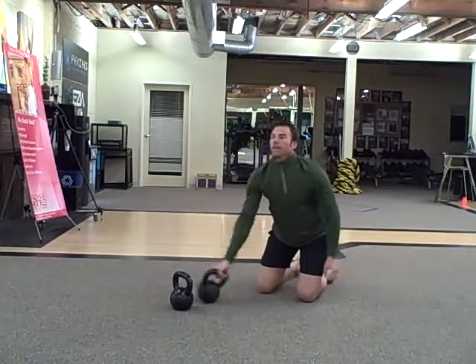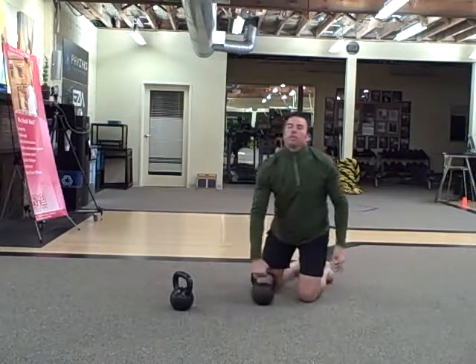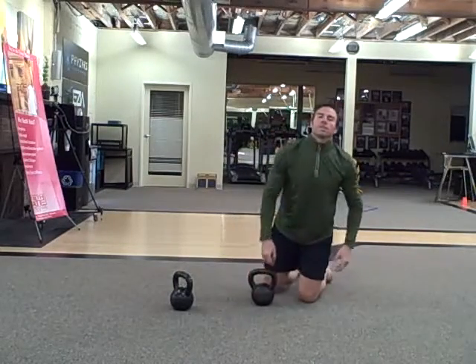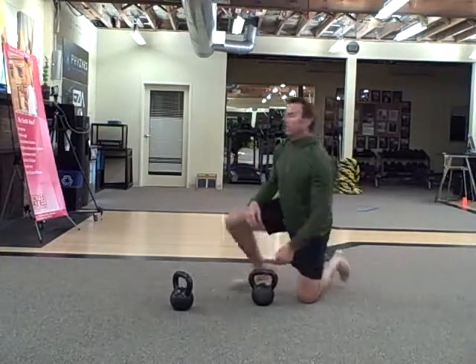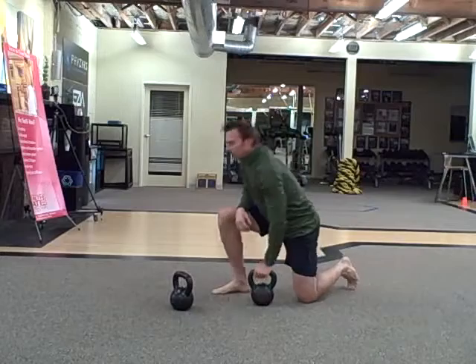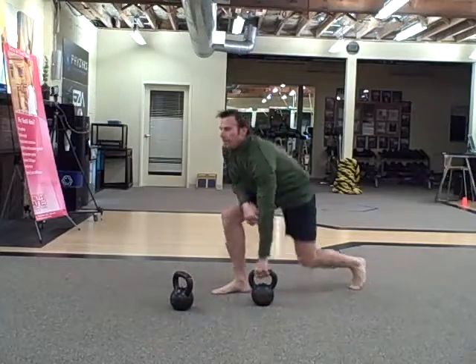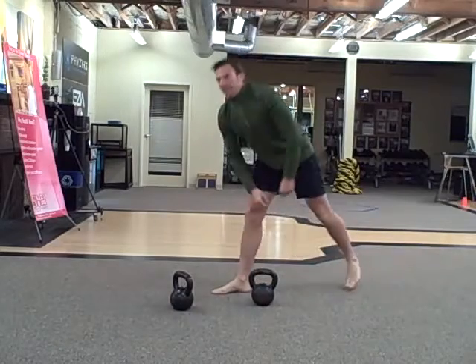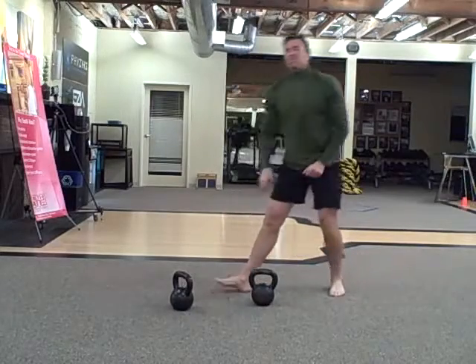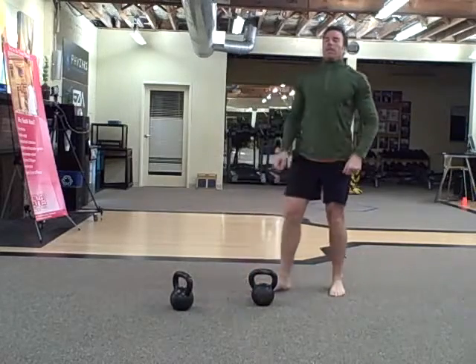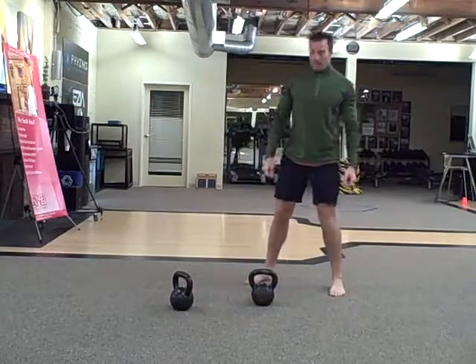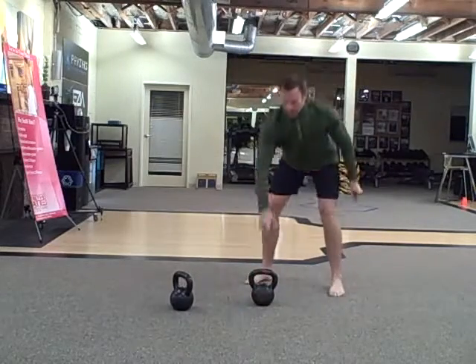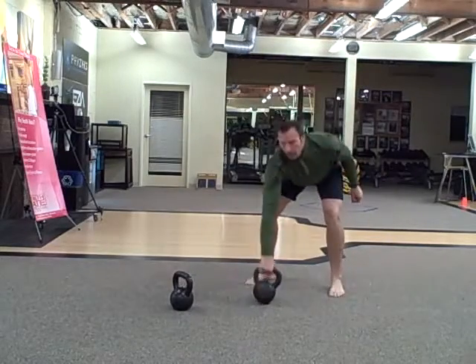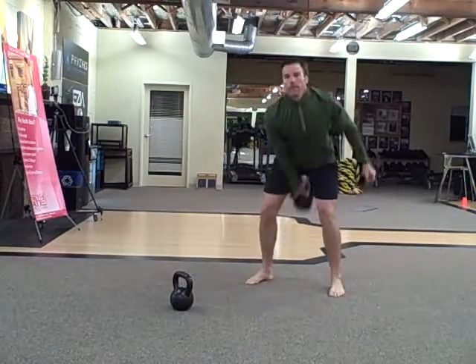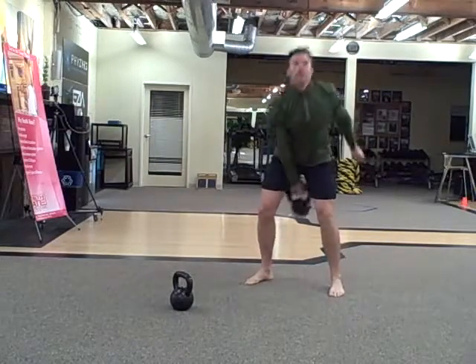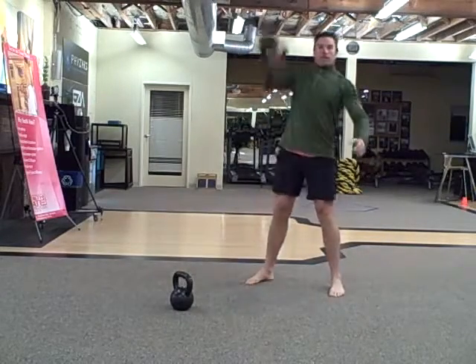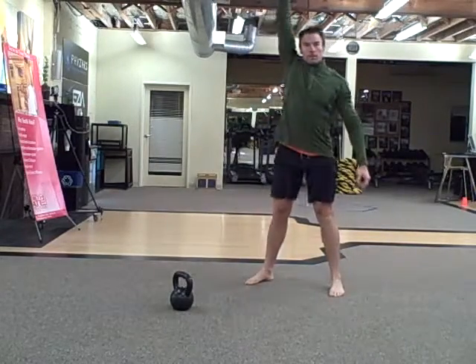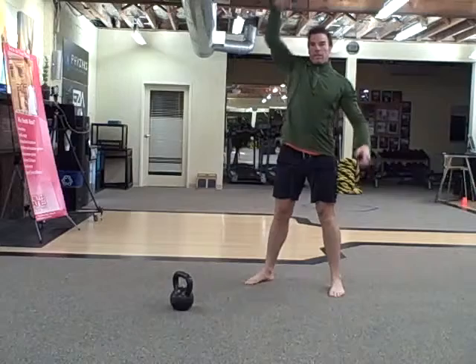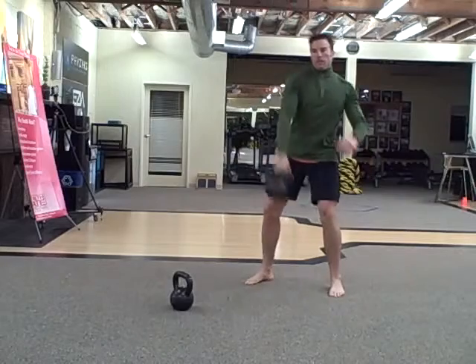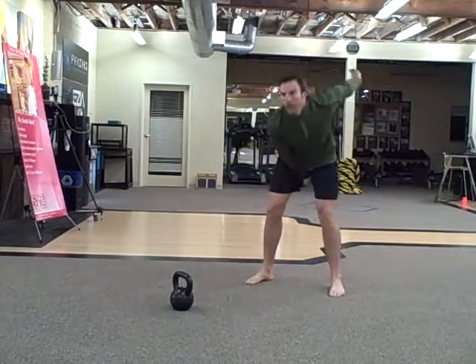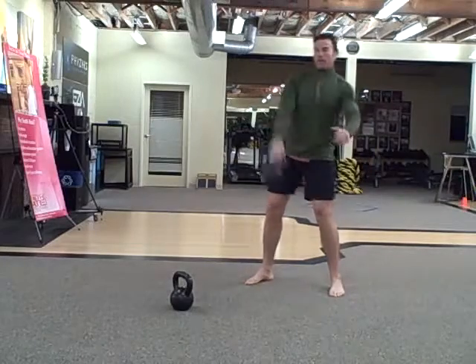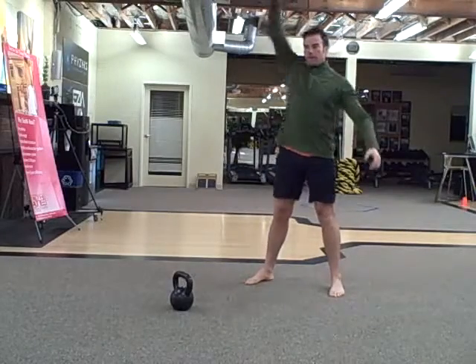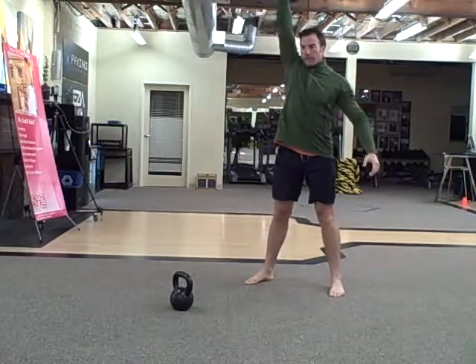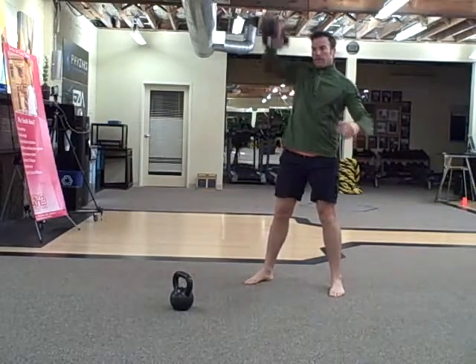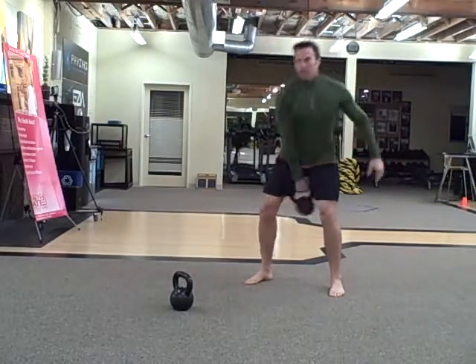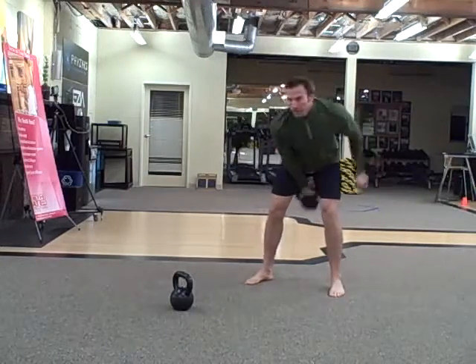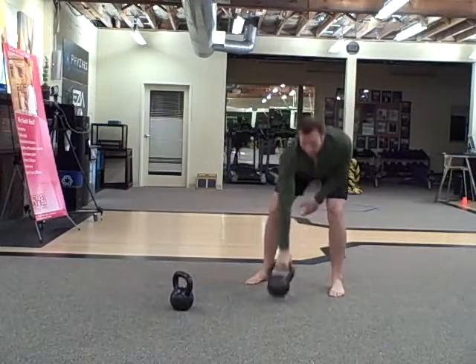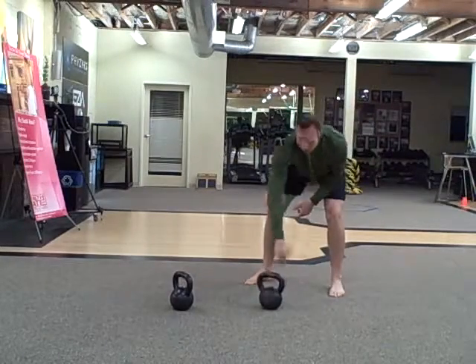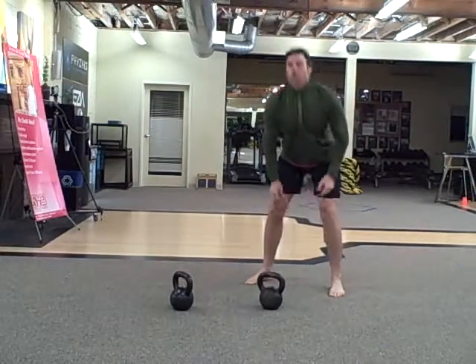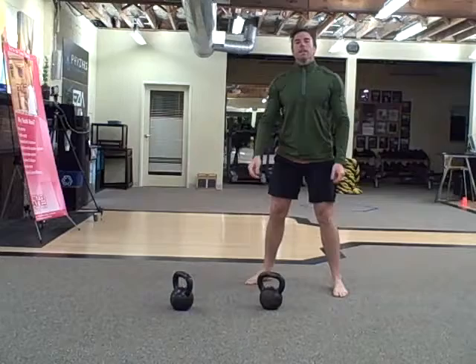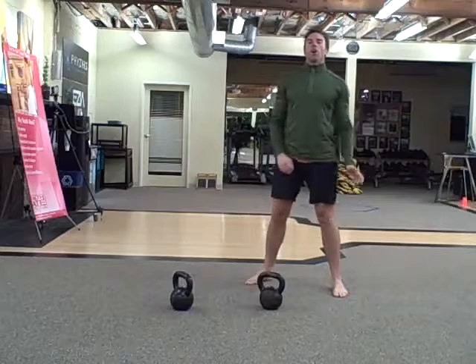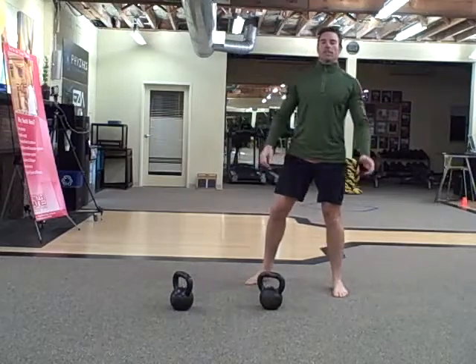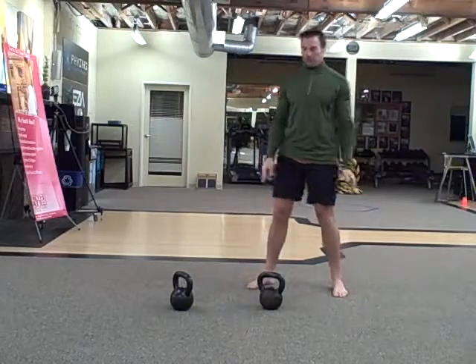20 snatches — and that's each side. 20 snatches. And then 30 alternating swings.